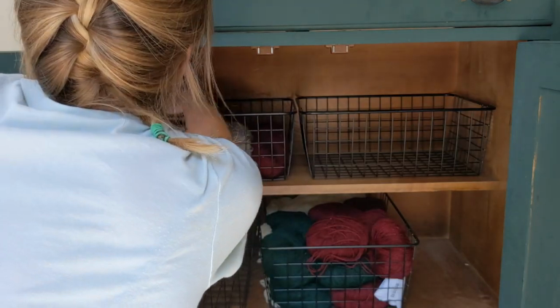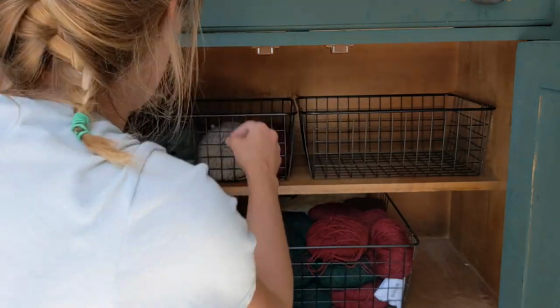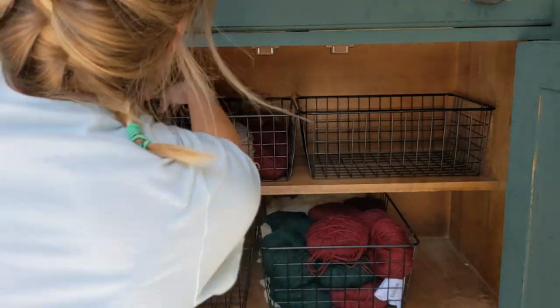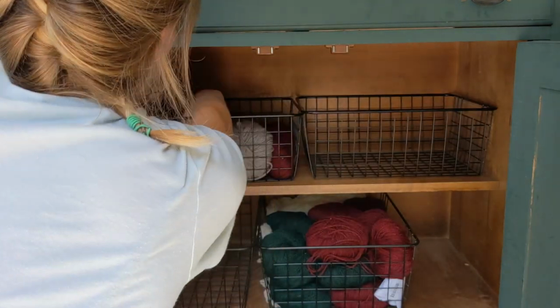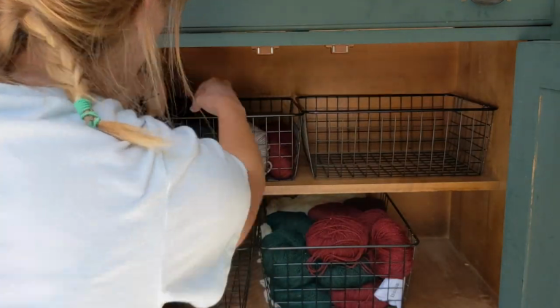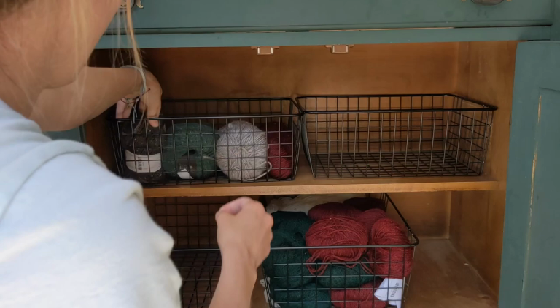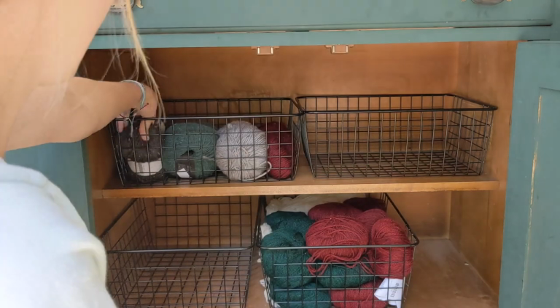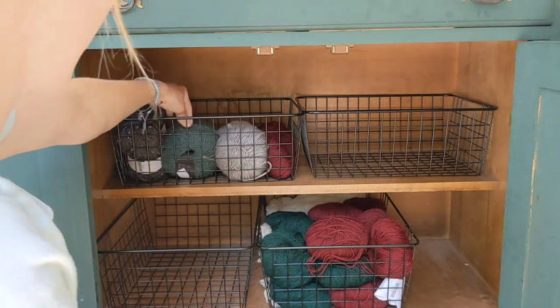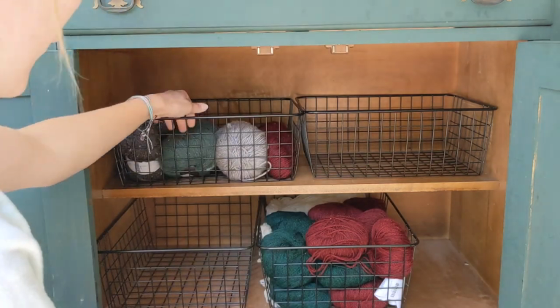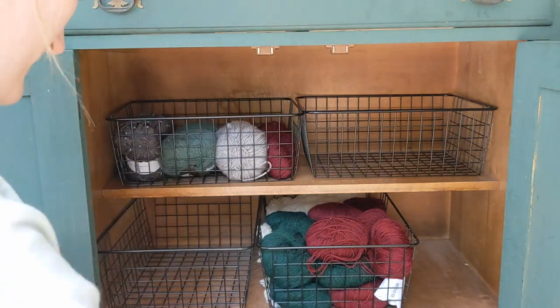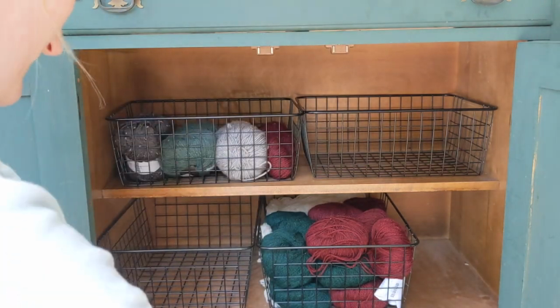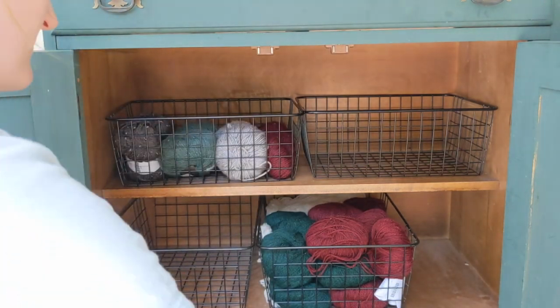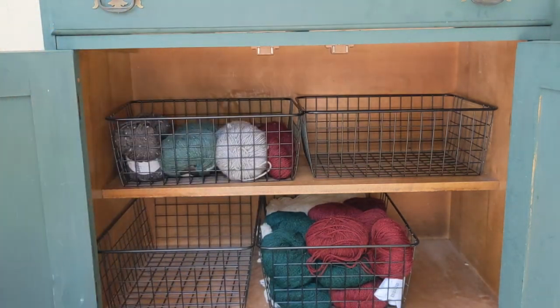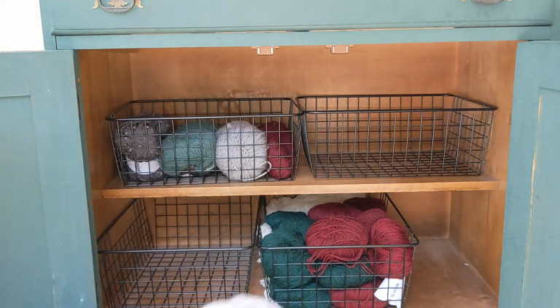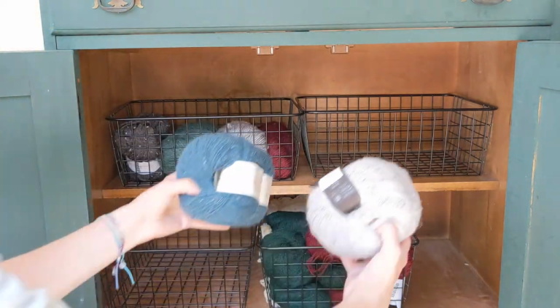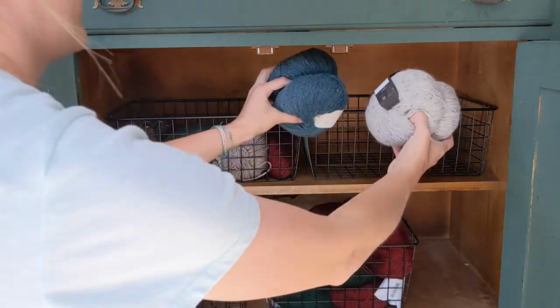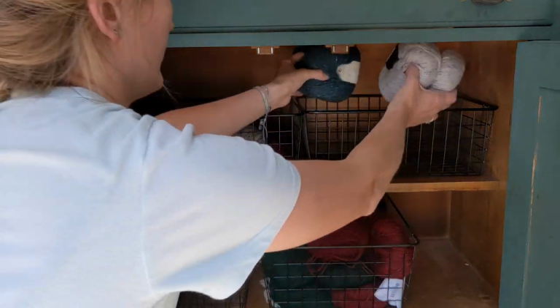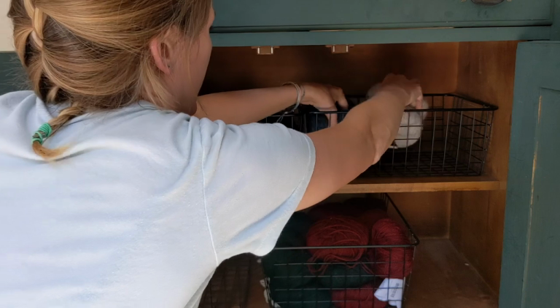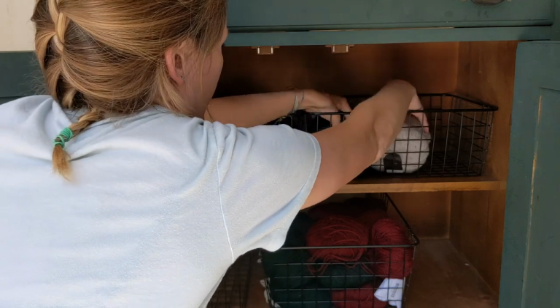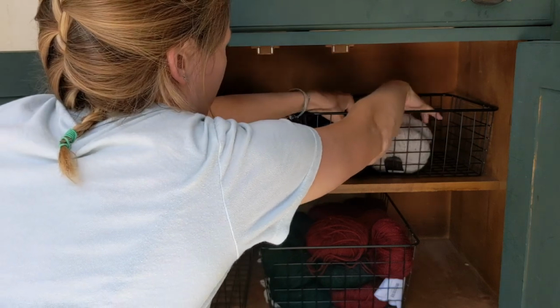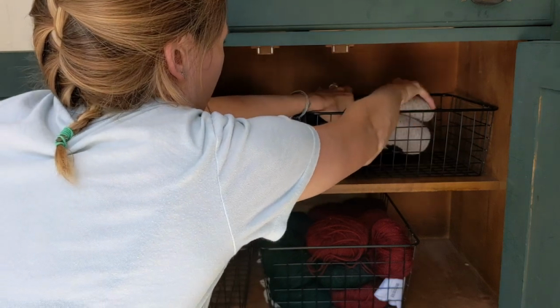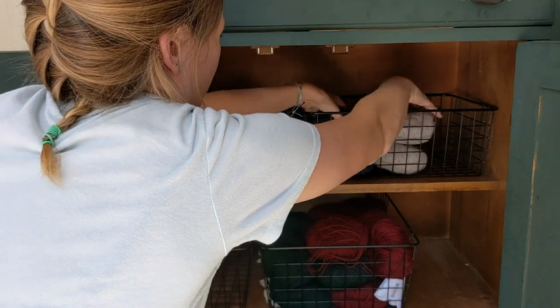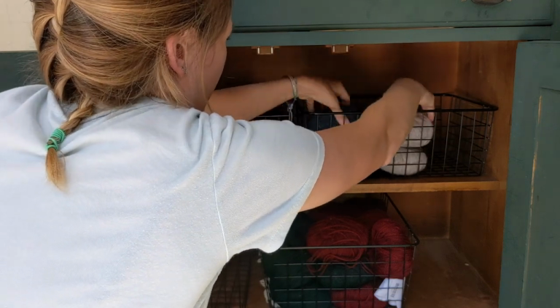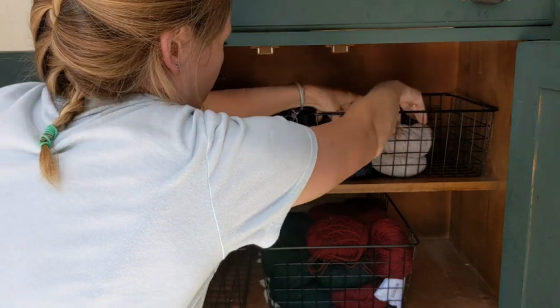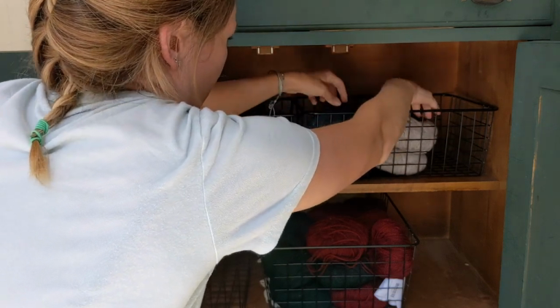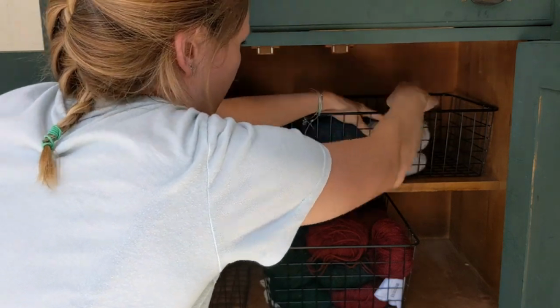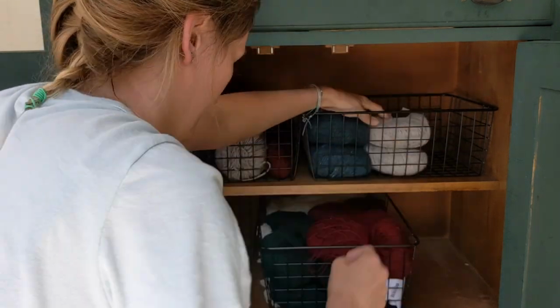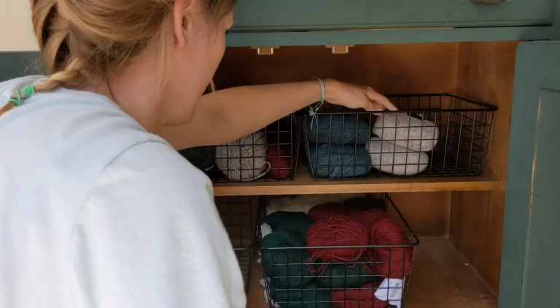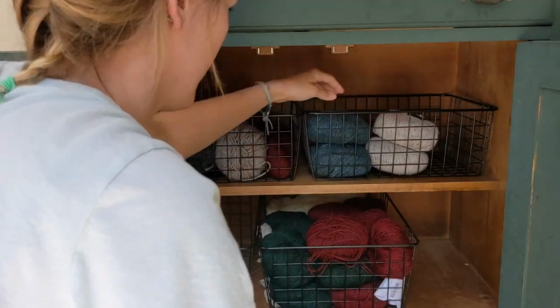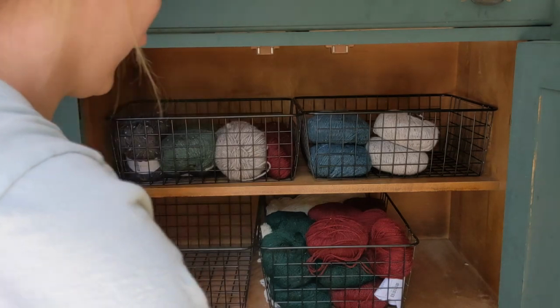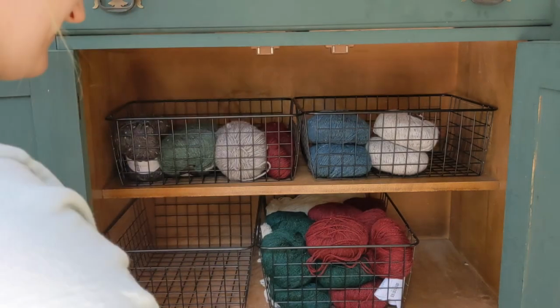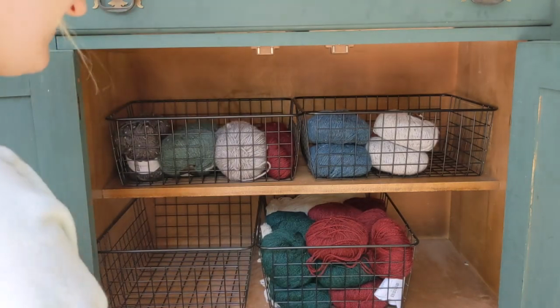I also don't only knit by designing, so I'll keep yarn that's speaking to me this fall that I'm hoping to cast on. In this case, it's looking ahead to Christmas by working on my Christmas stockings.